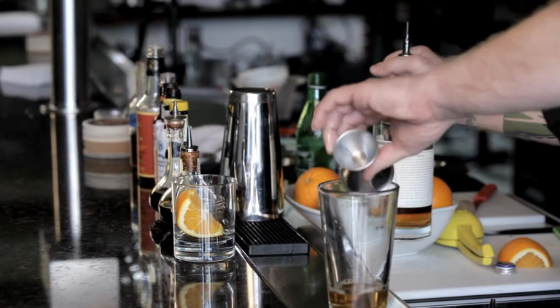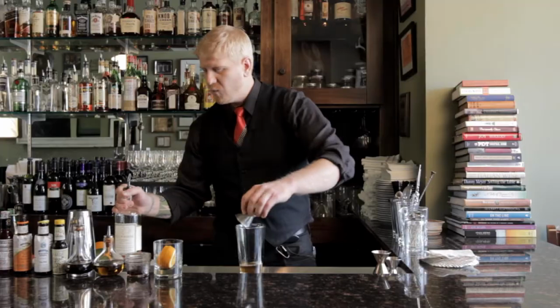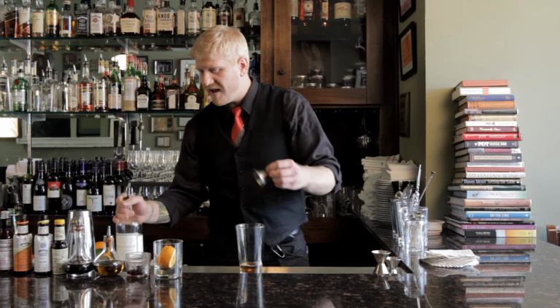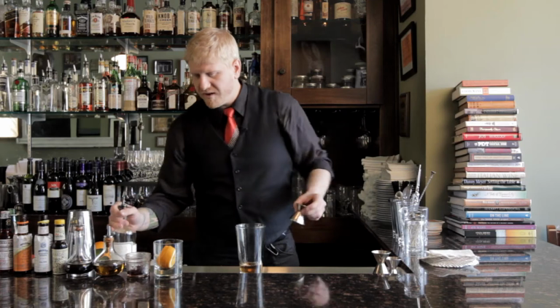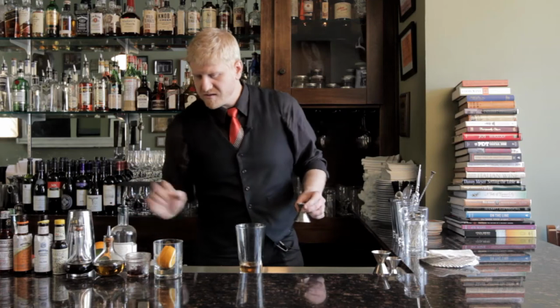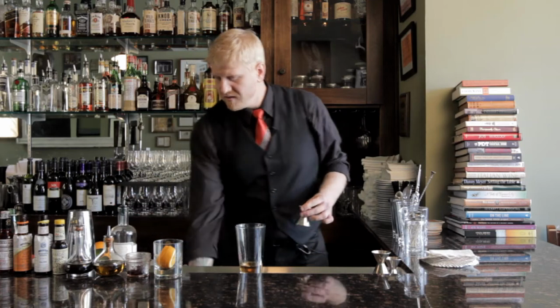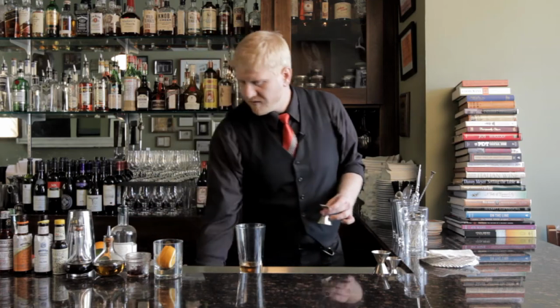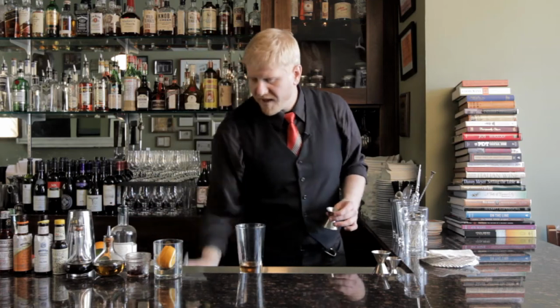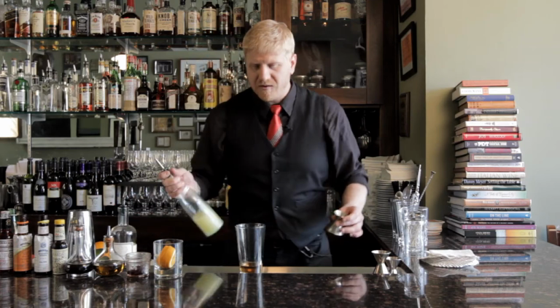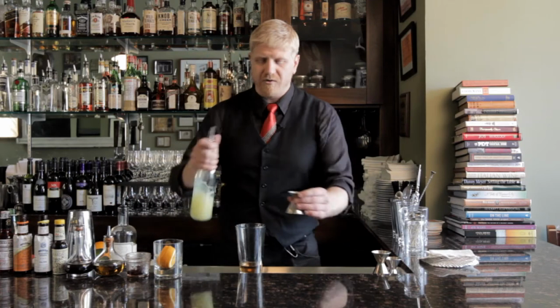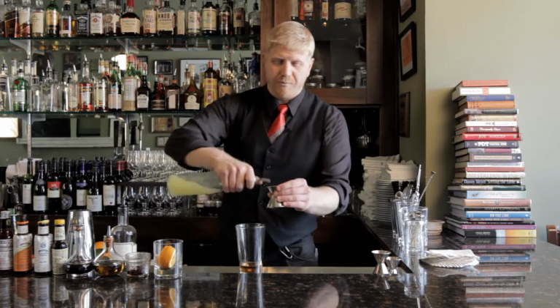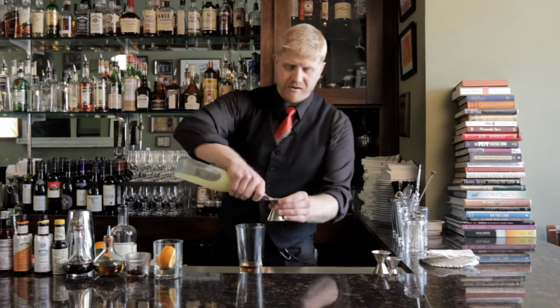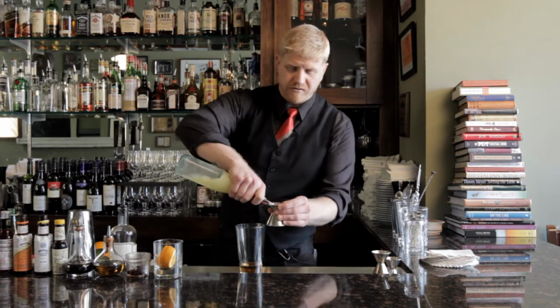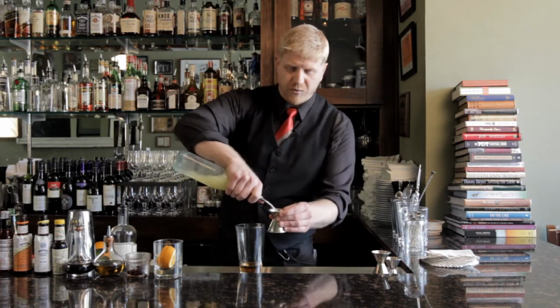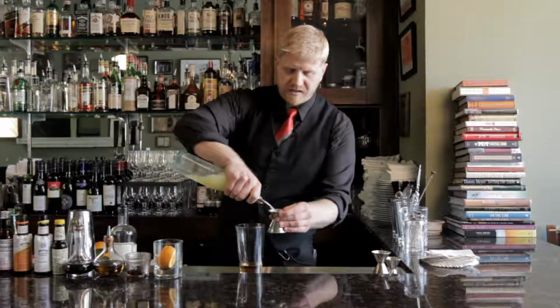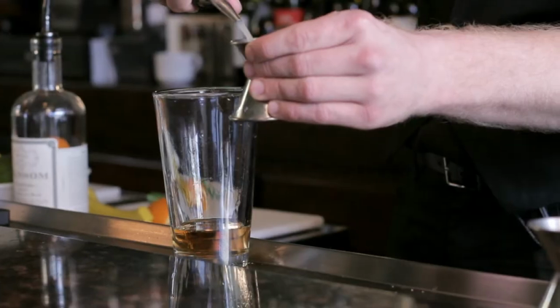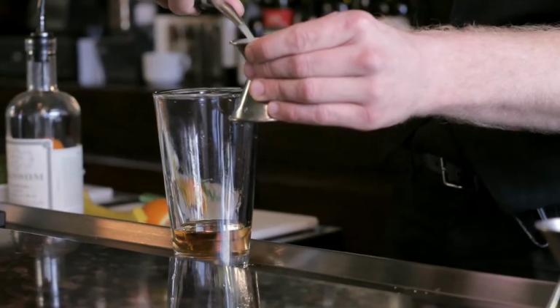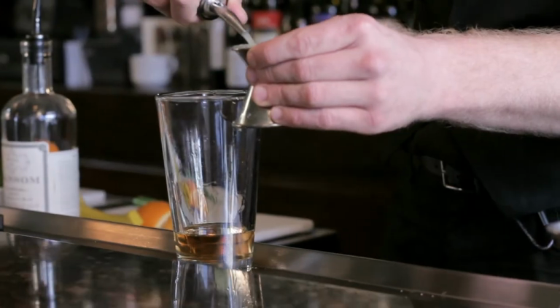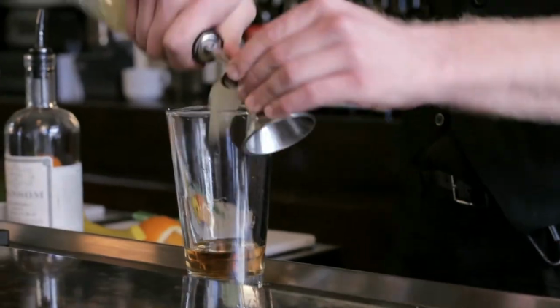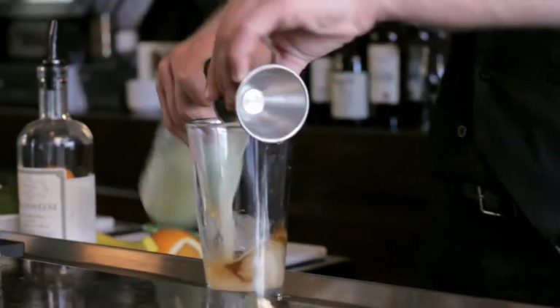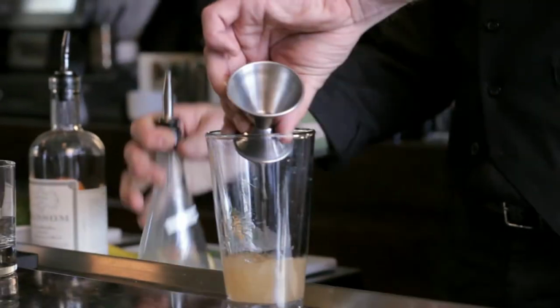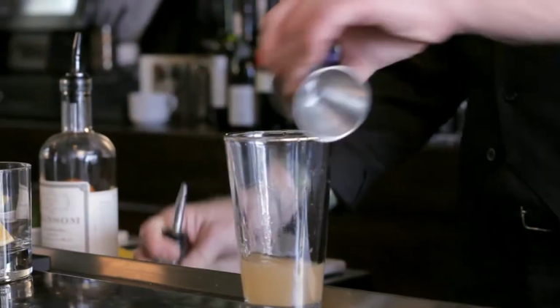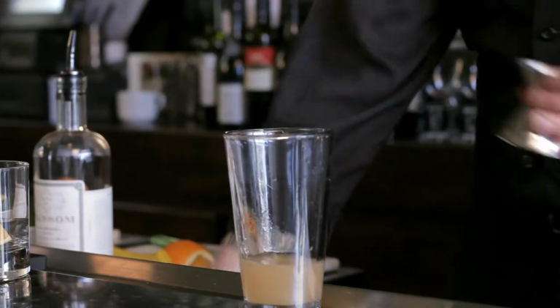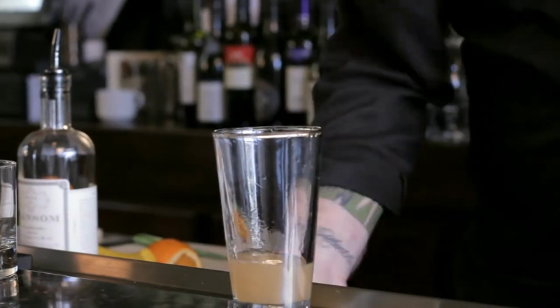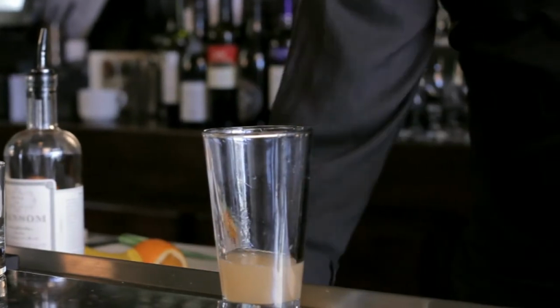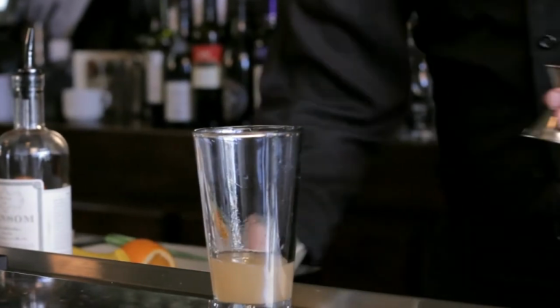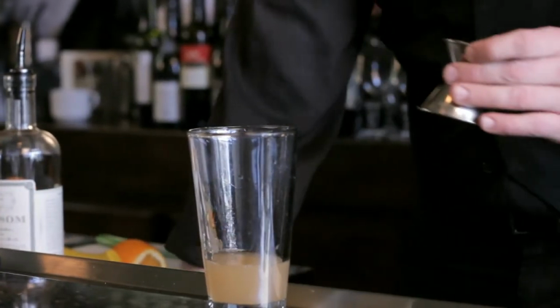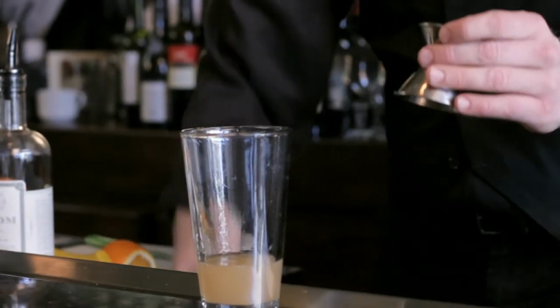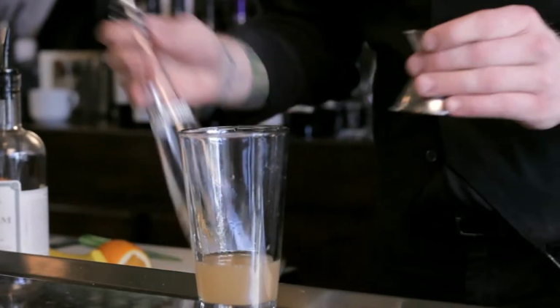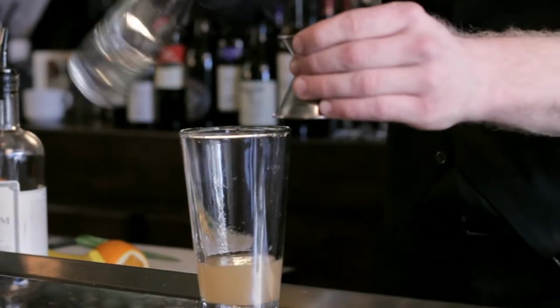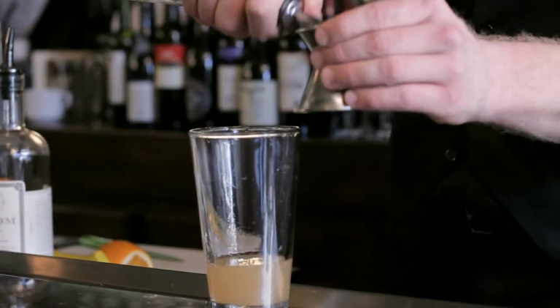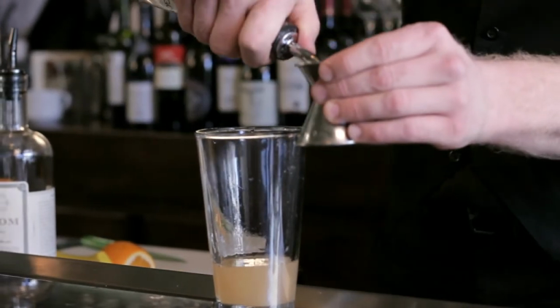So do one and a half ounces of that, and then we're going to do equal parts — three quarters ounce apiece of fresh squeezed lemon juice and simple syrup.